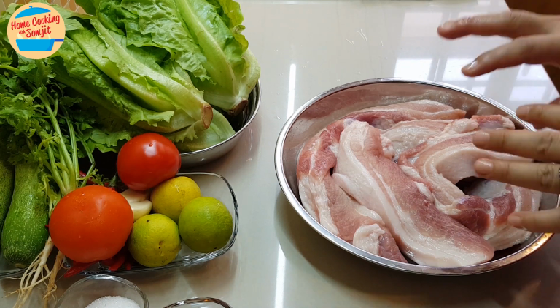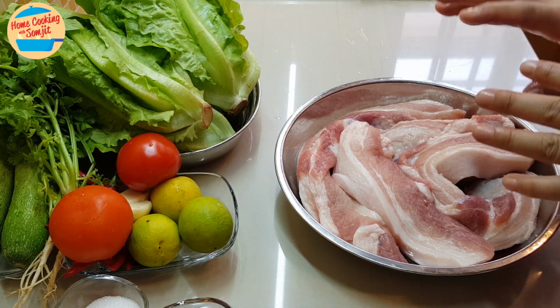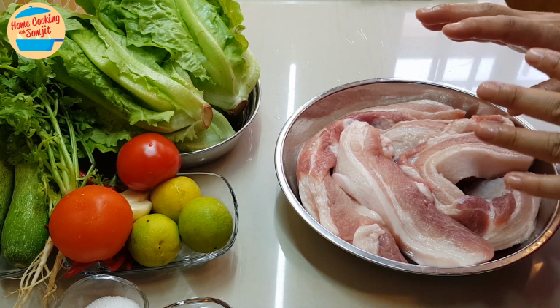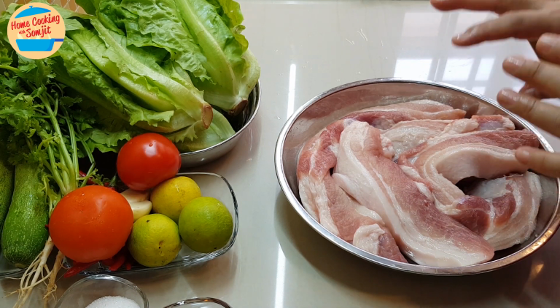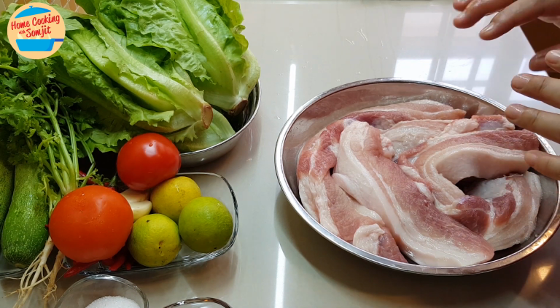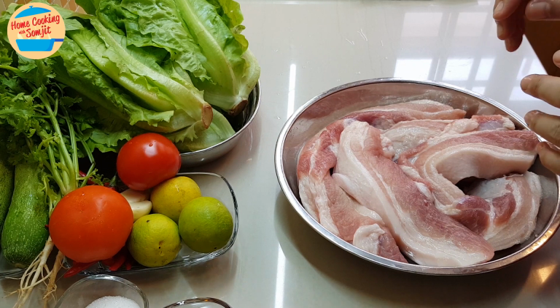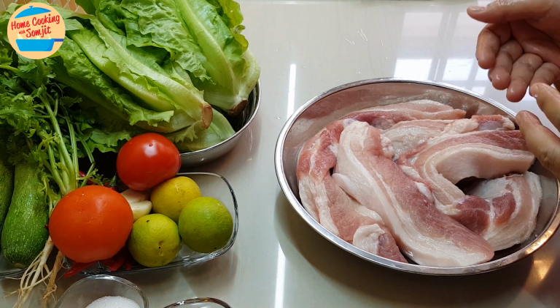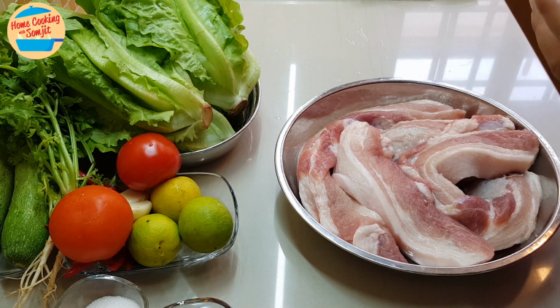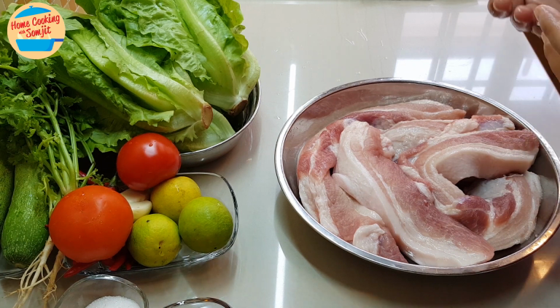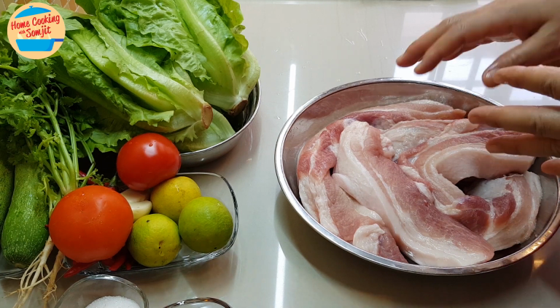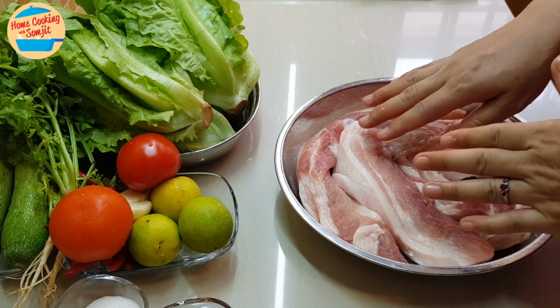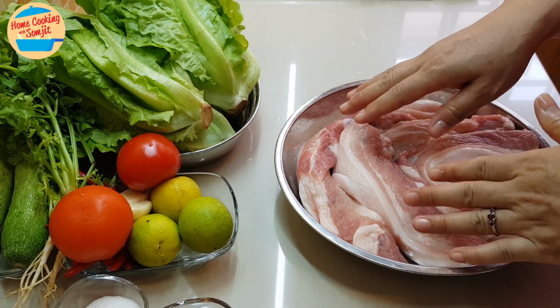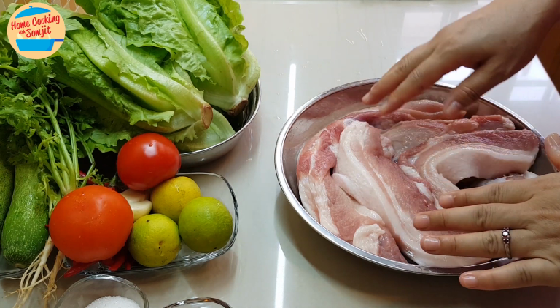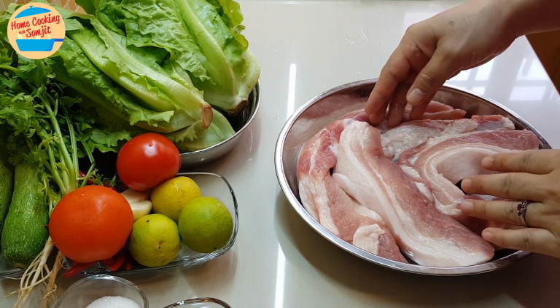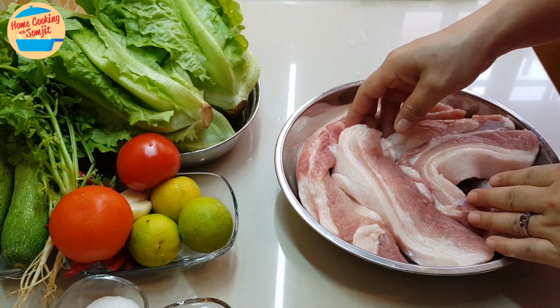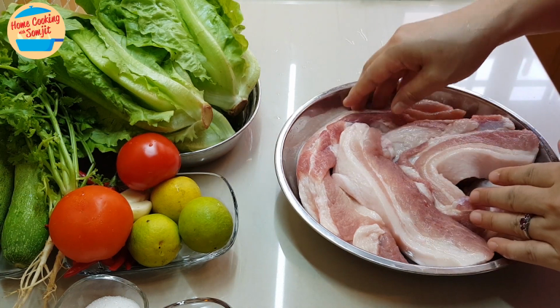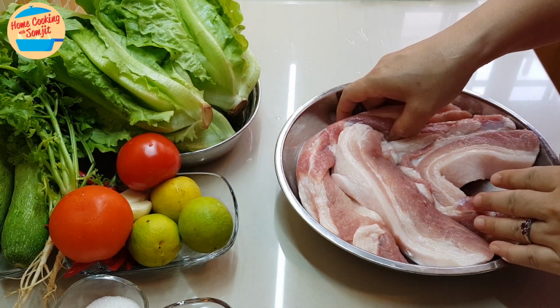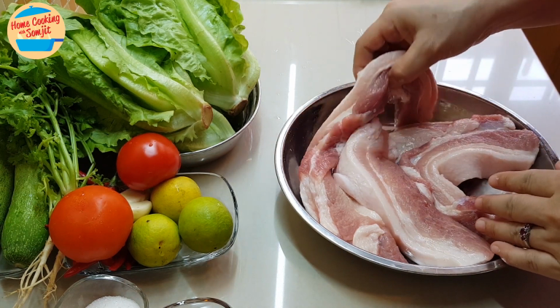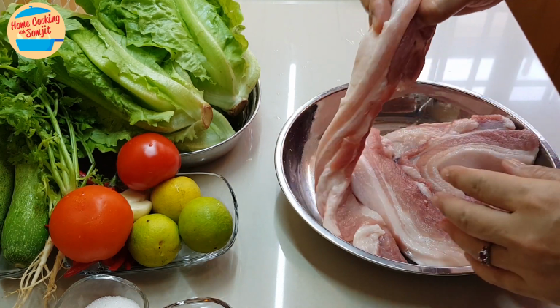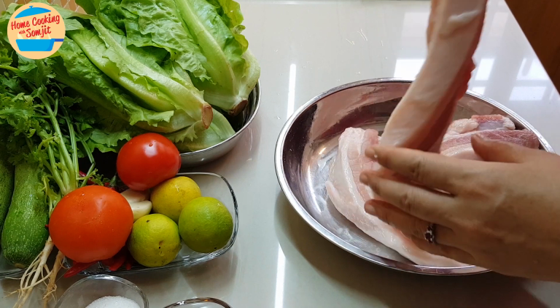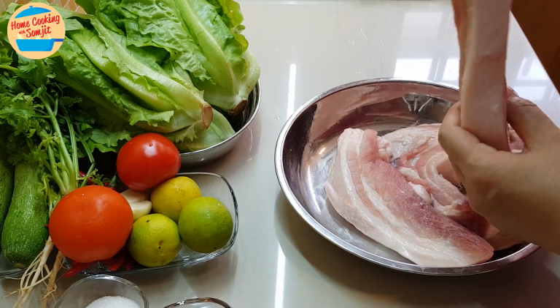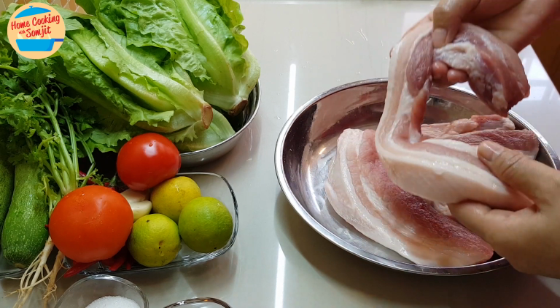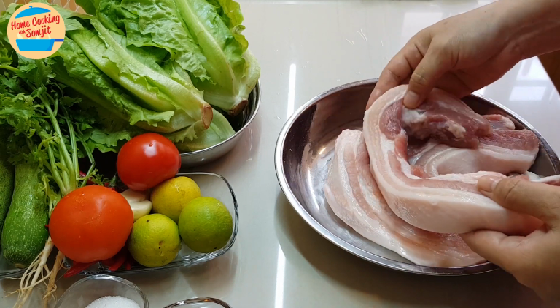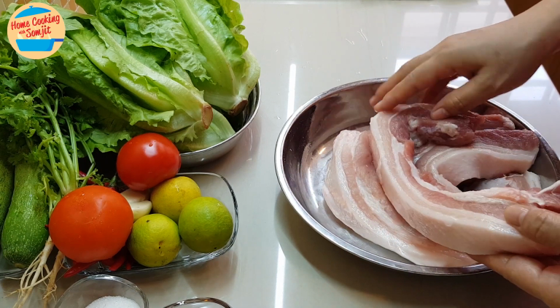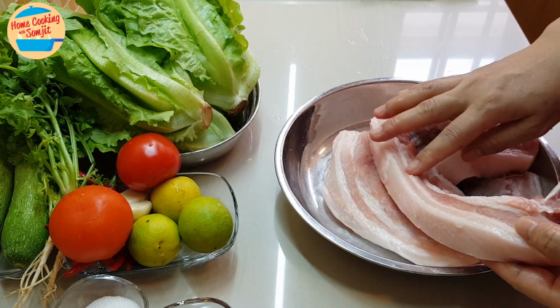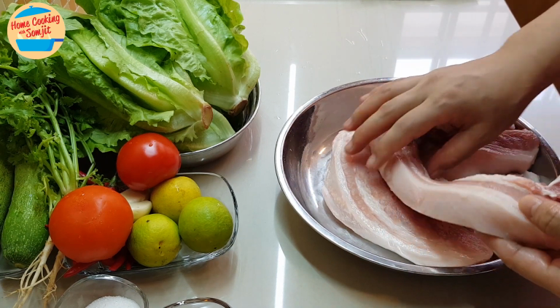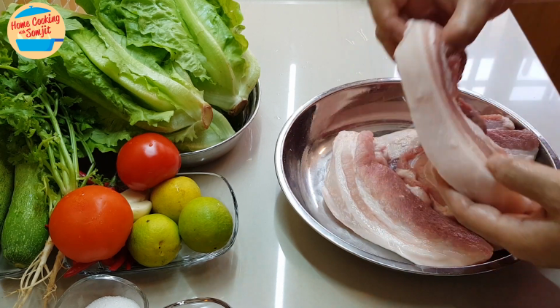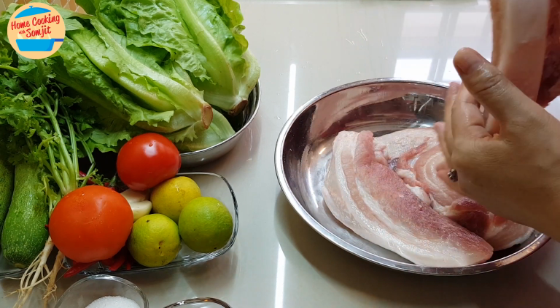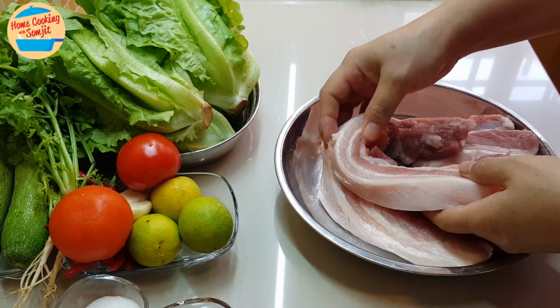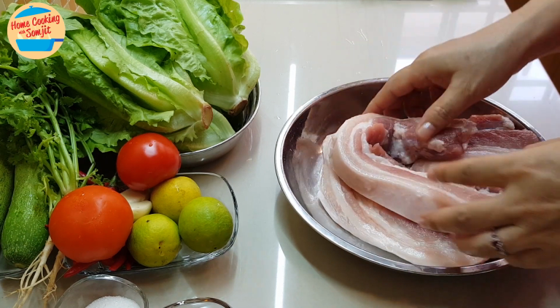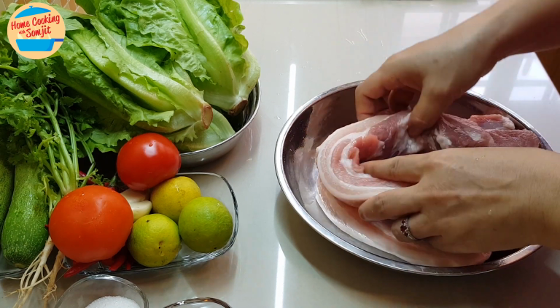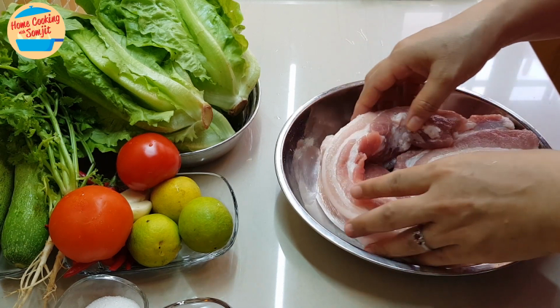But for today, I do not have much time. I'm just going to leave it for about 20 minutes. And for the pork belly, this piece is quite long. I'm going to cut it in half so it can go into the air fryer.